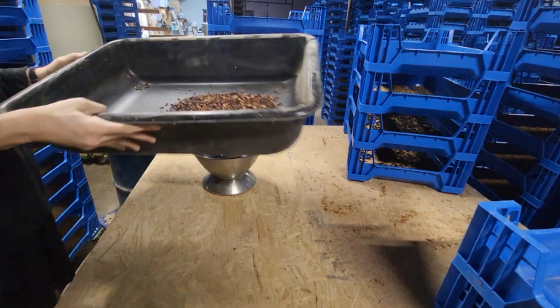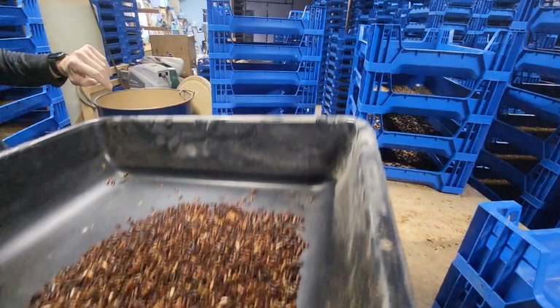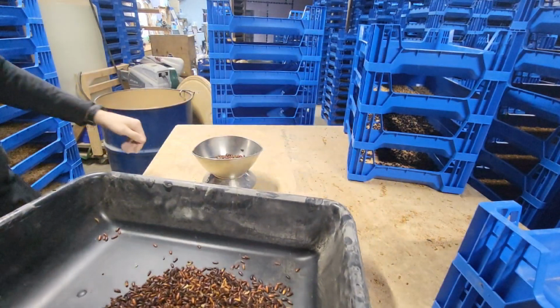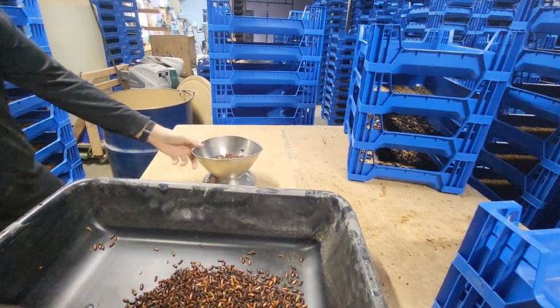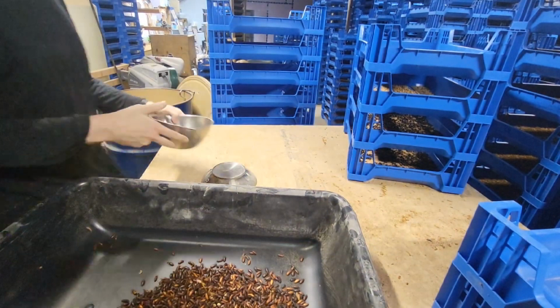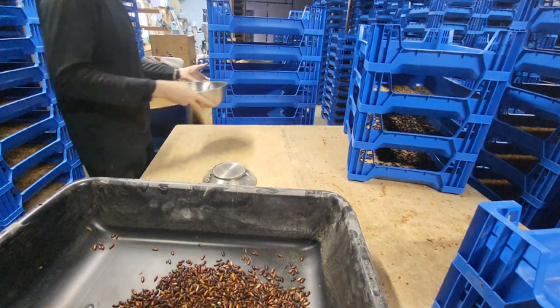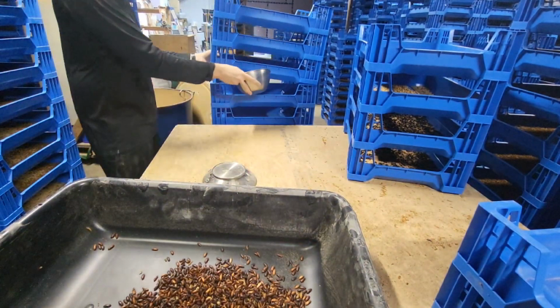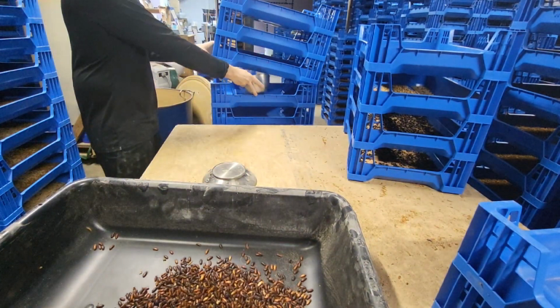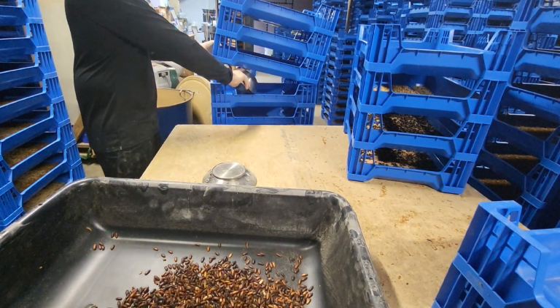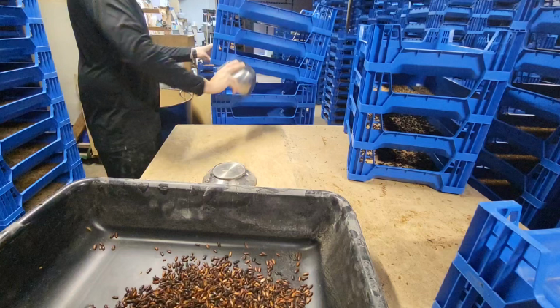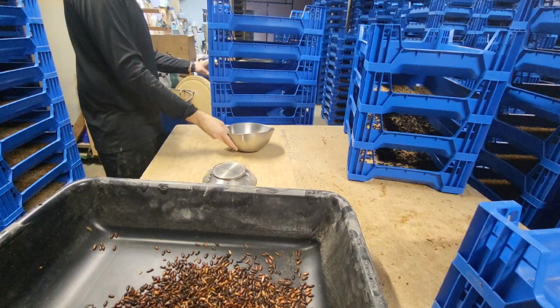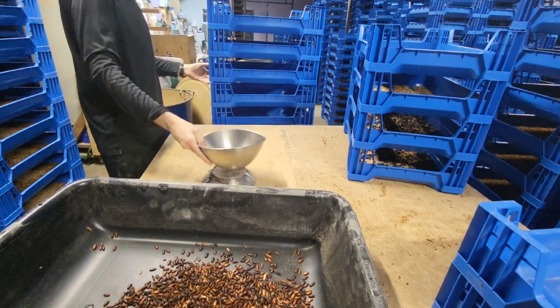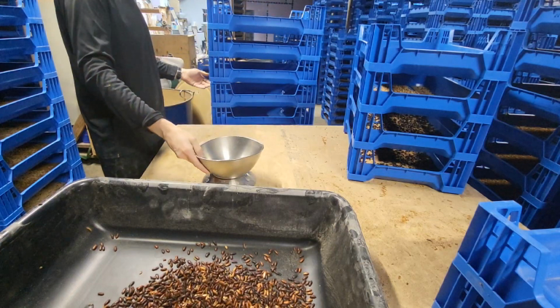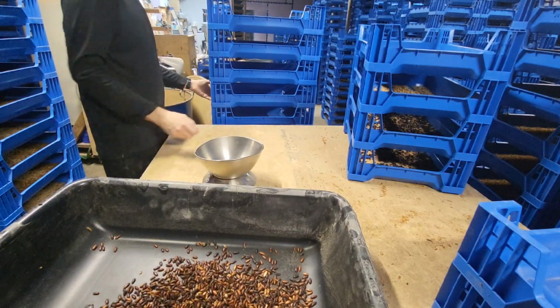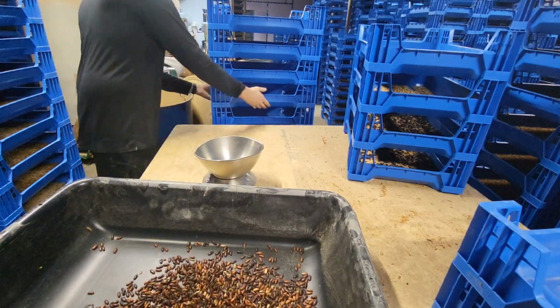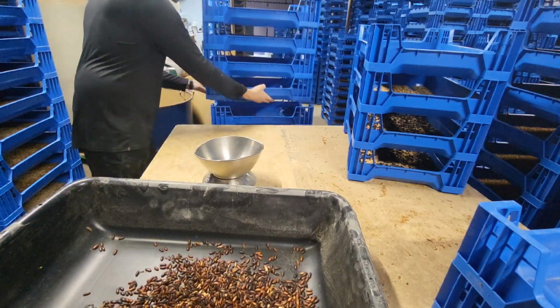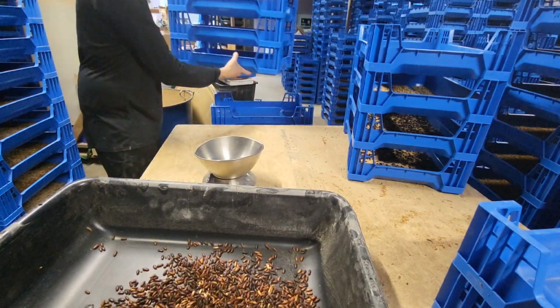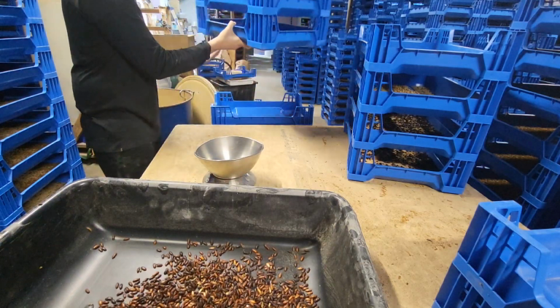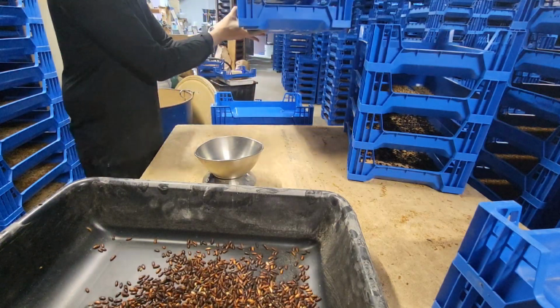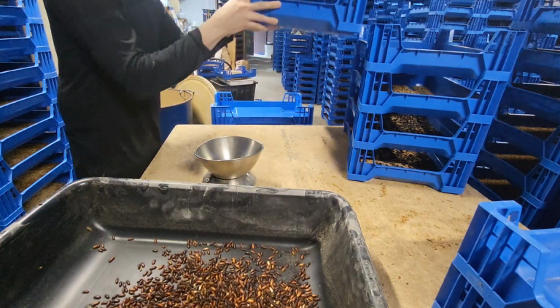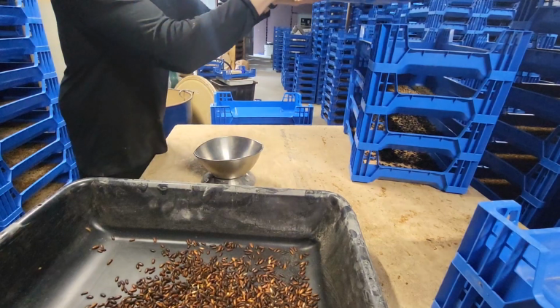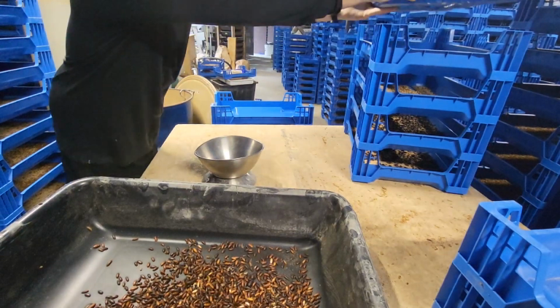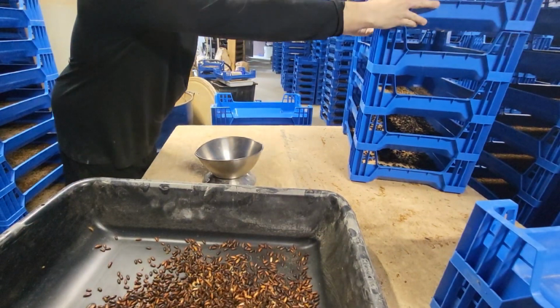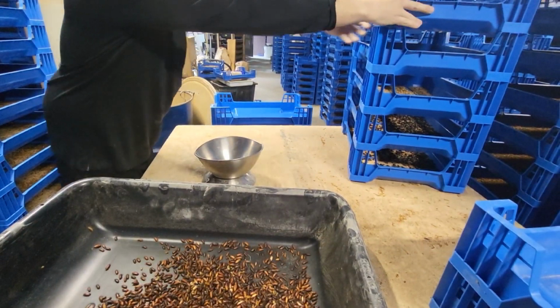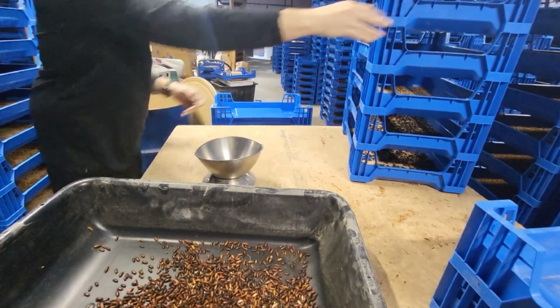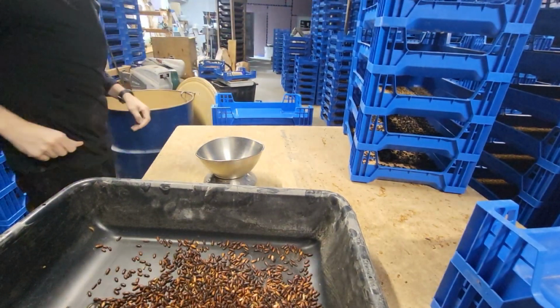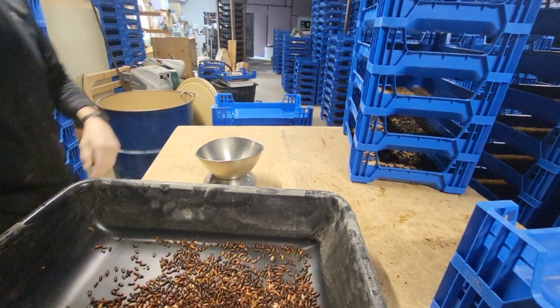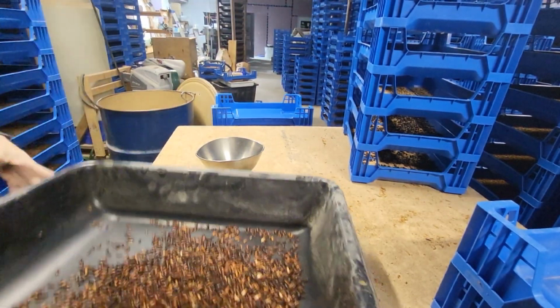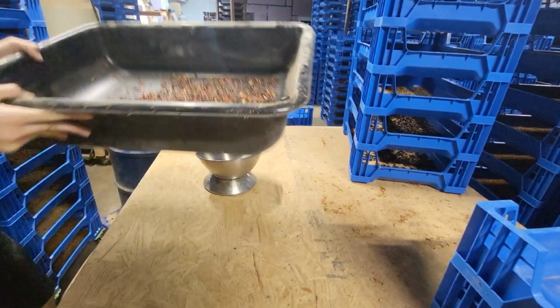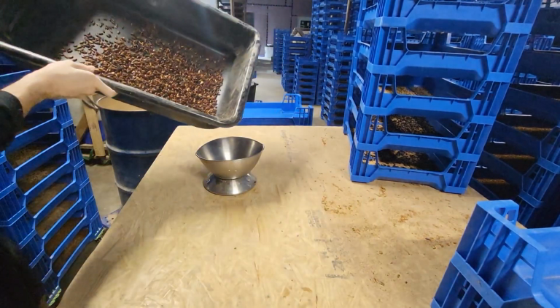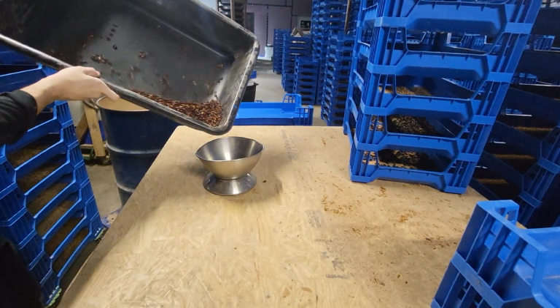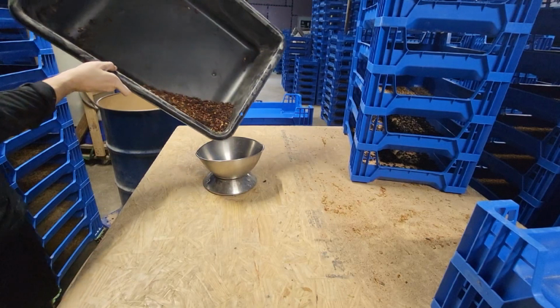A female beetle is gonna lay about 500 eggs in her lifetime. She can live upwards of six months long, but she's gonna lay most of those eggs — 90 to 95% of them — in the first two to three months in optimal conditions.